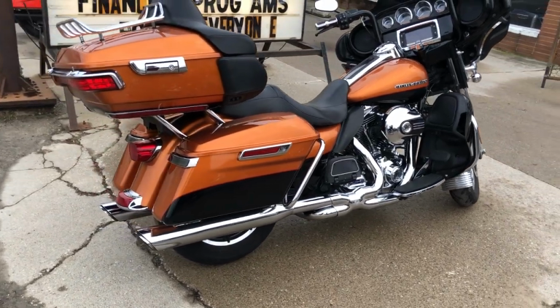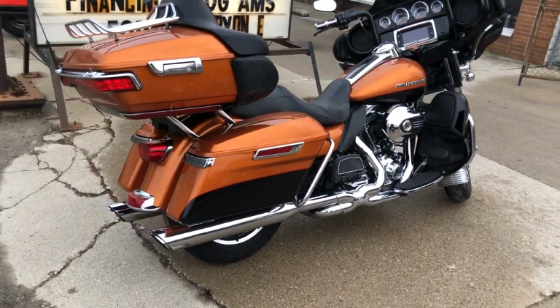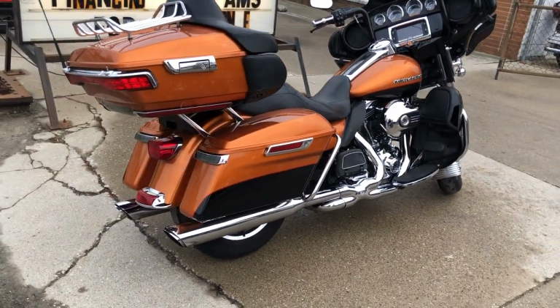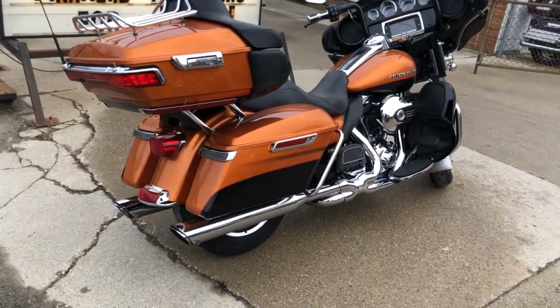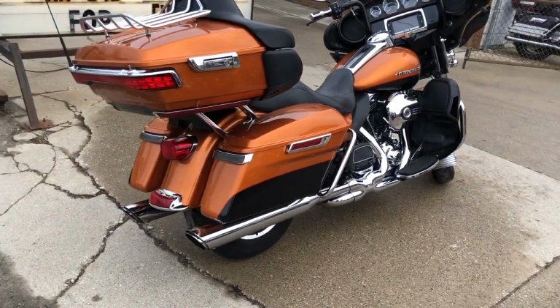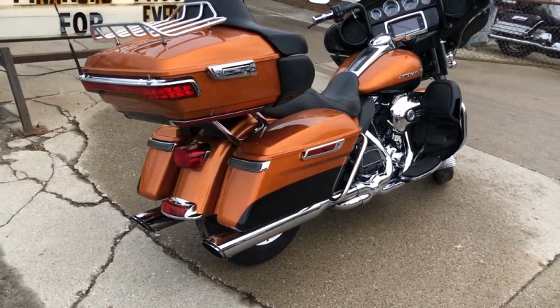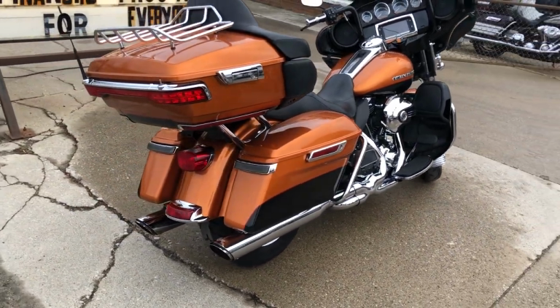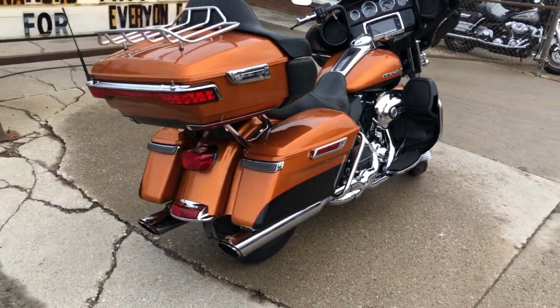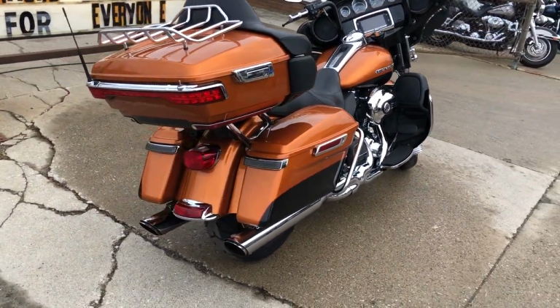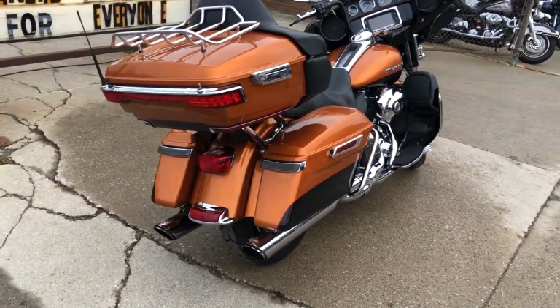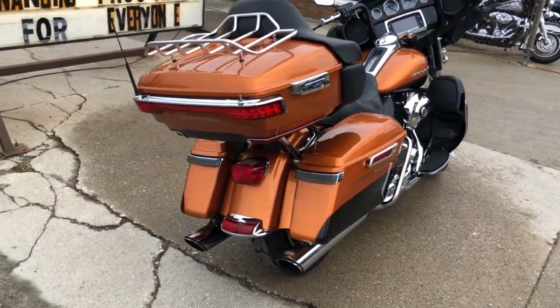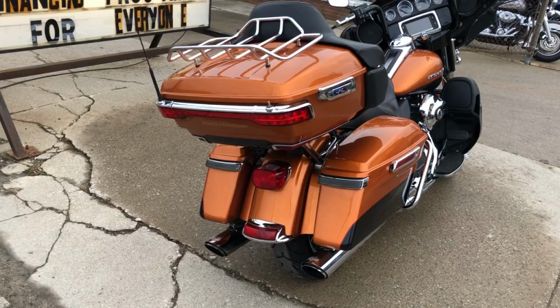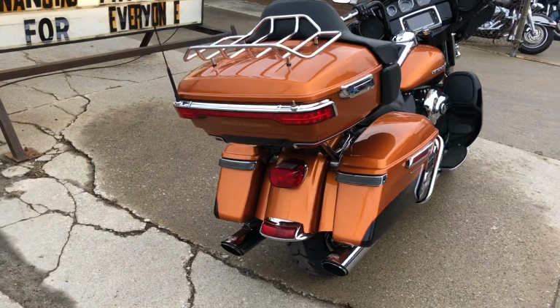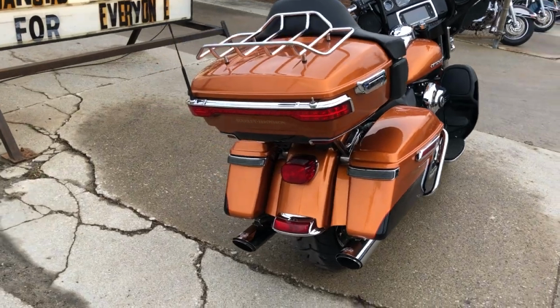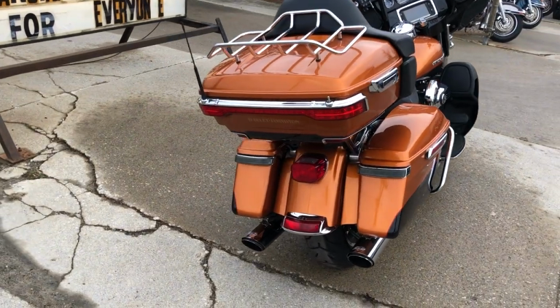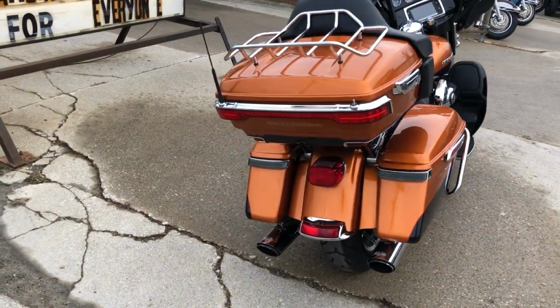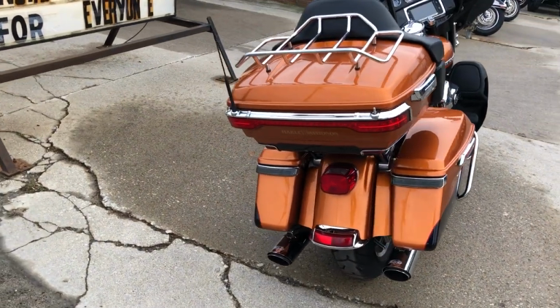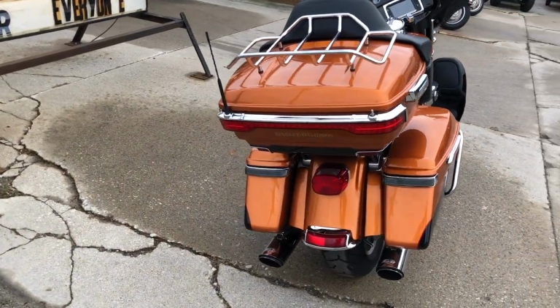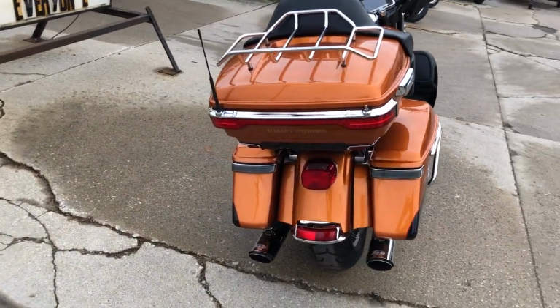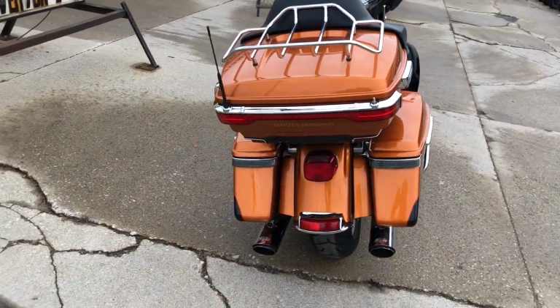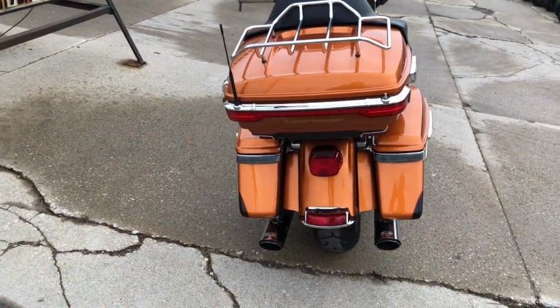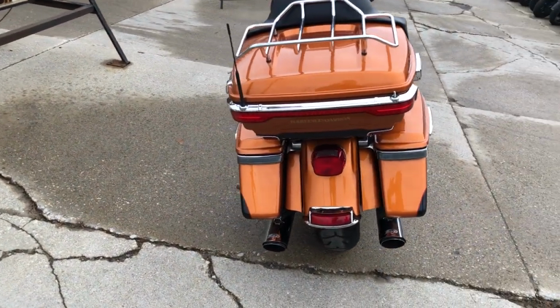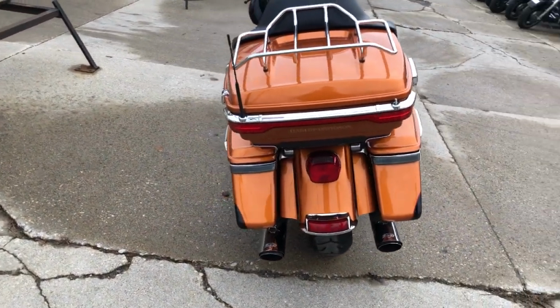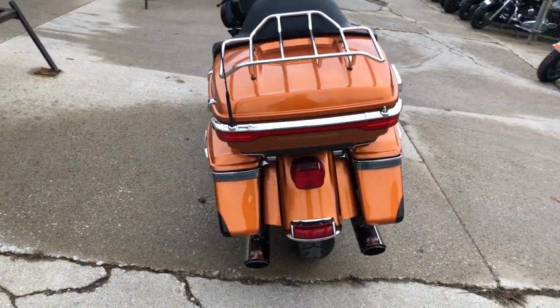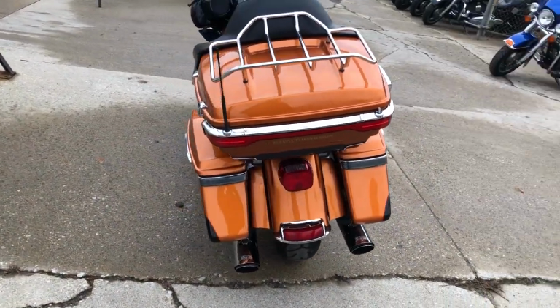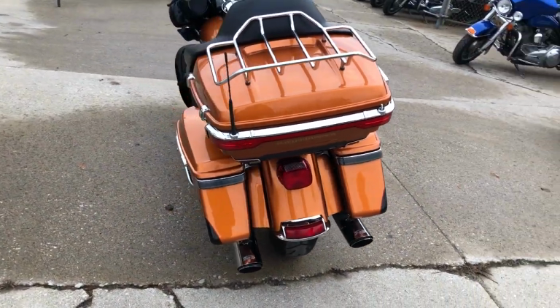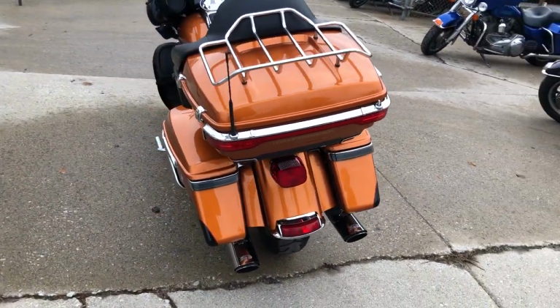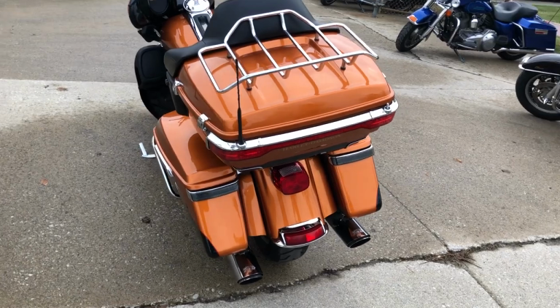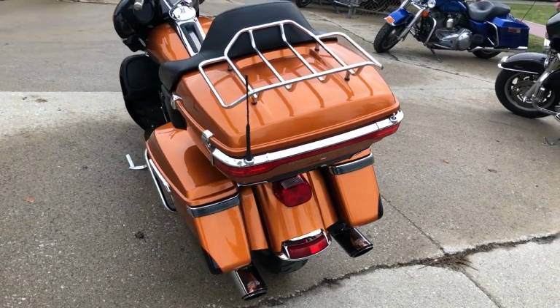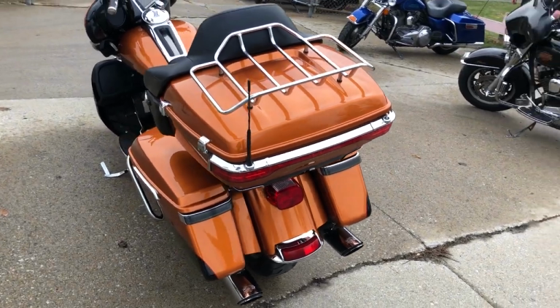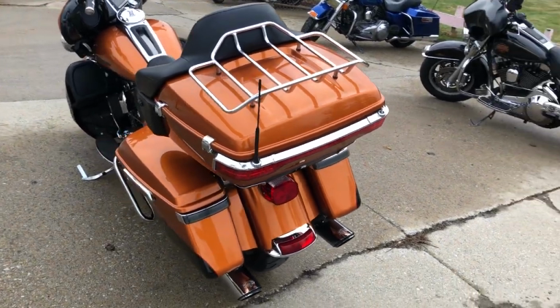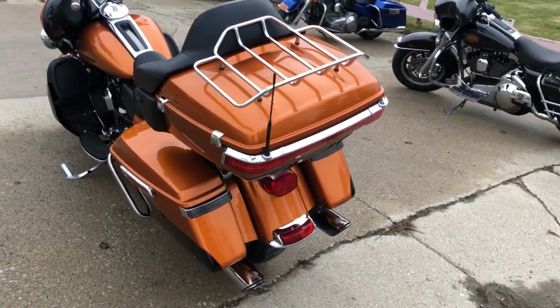There's been over $2,000 in extras: number one skull engine cover, number one skull air intake, daymaker headlight, and an oversized LED screen with navigation.